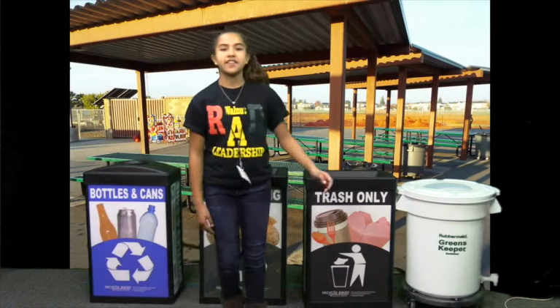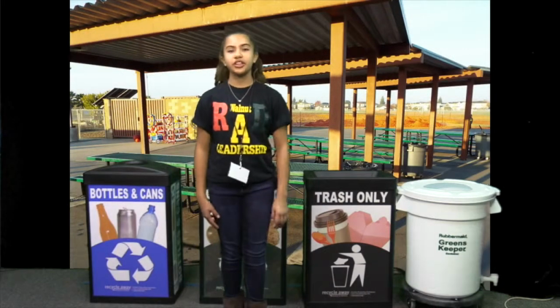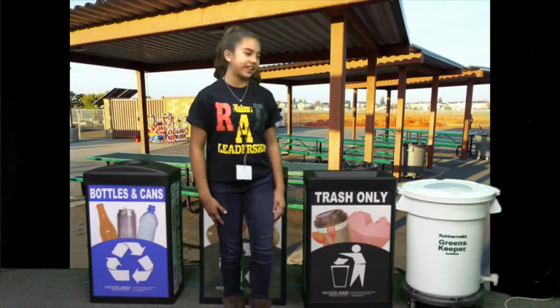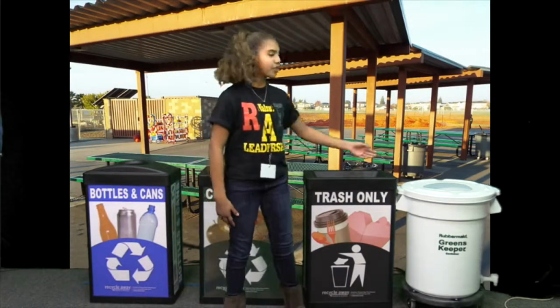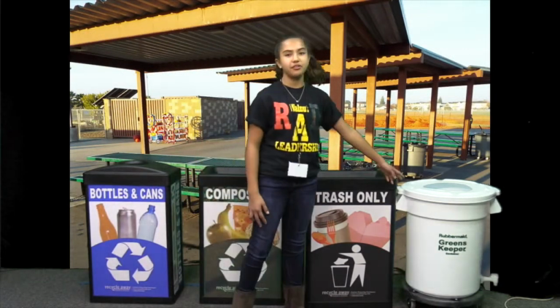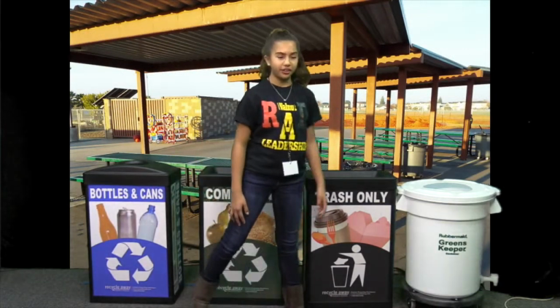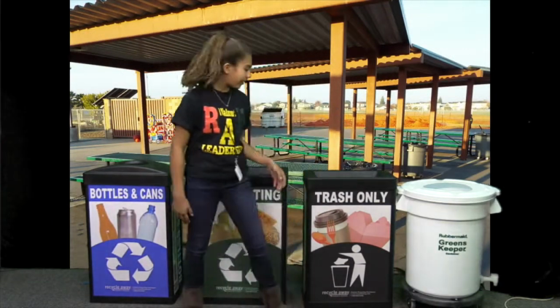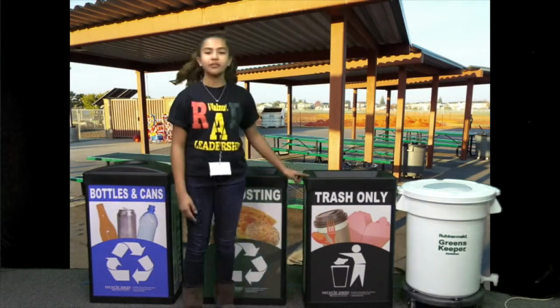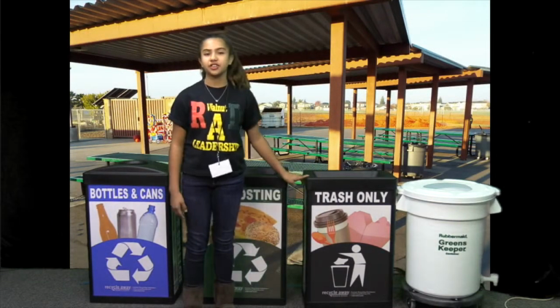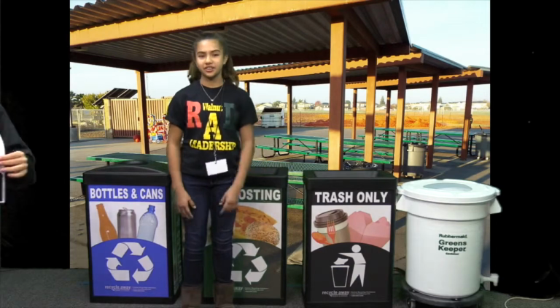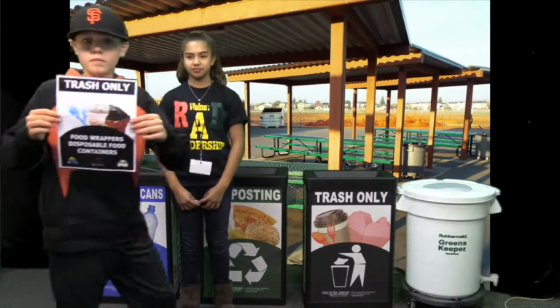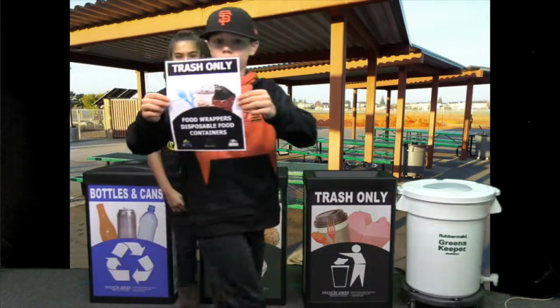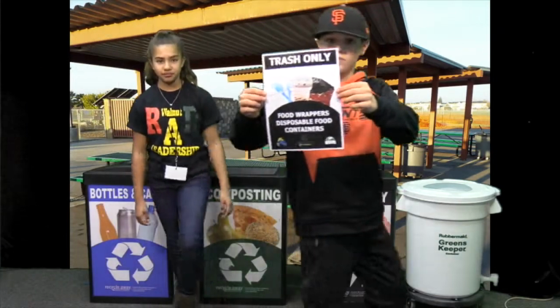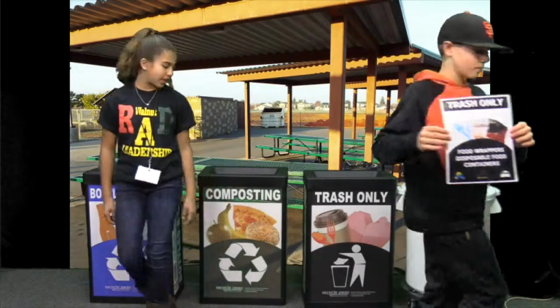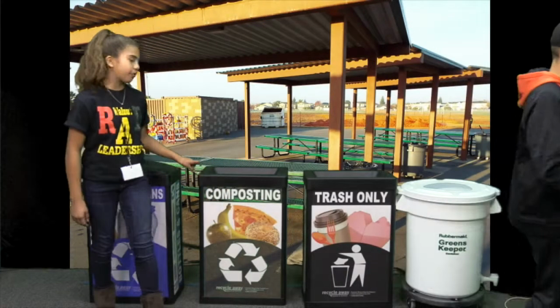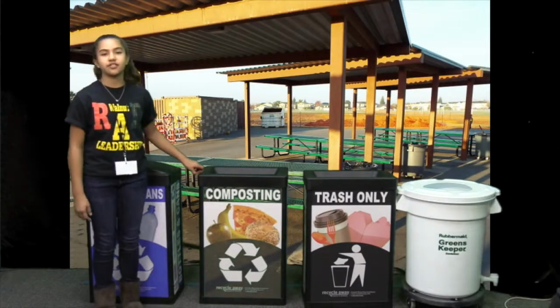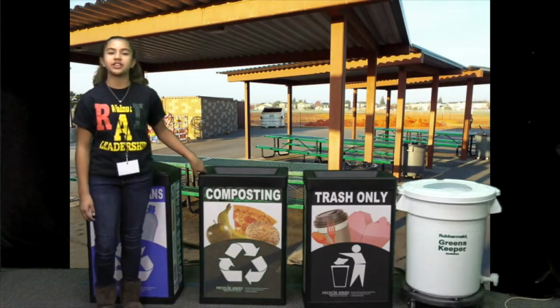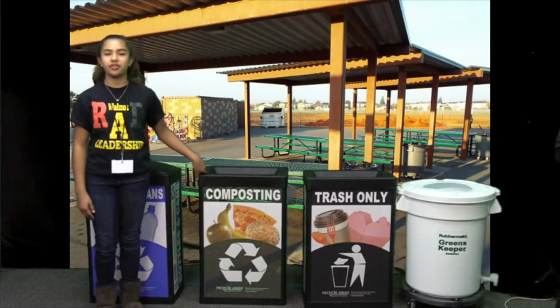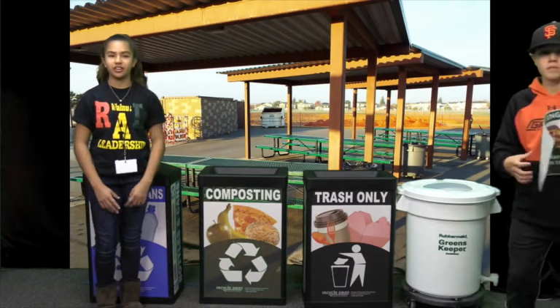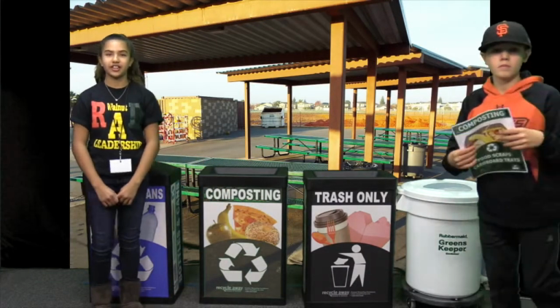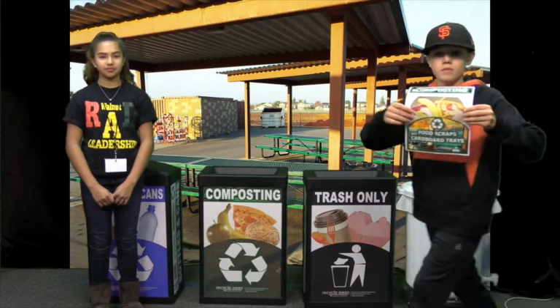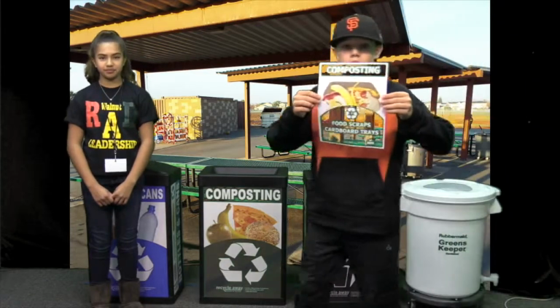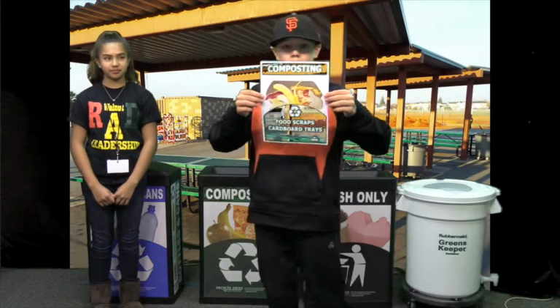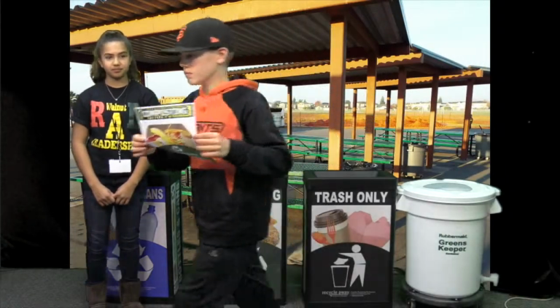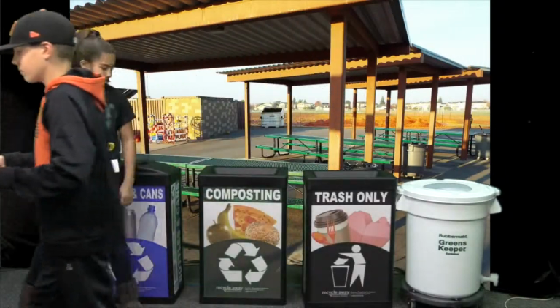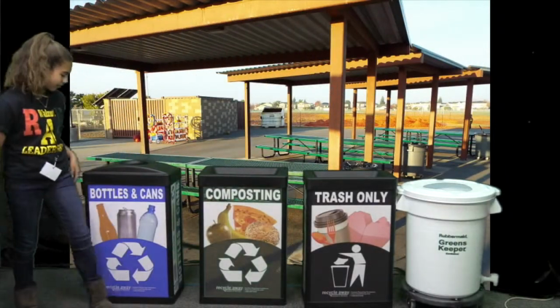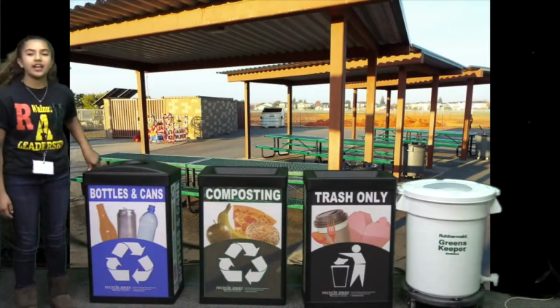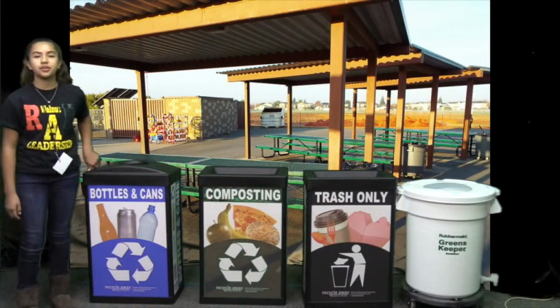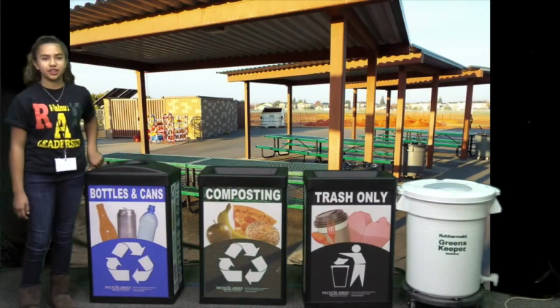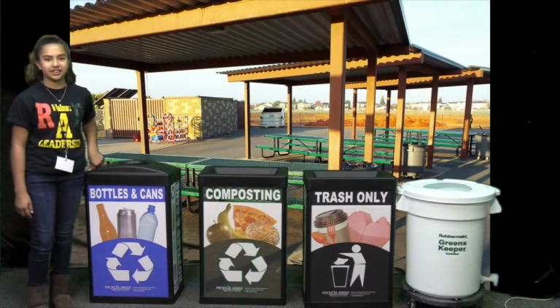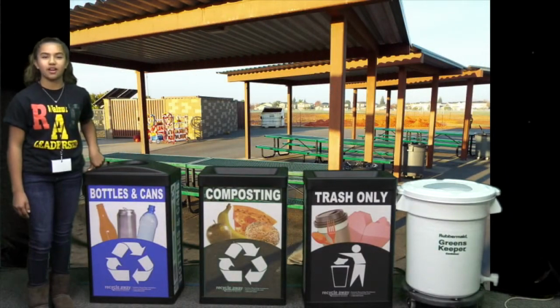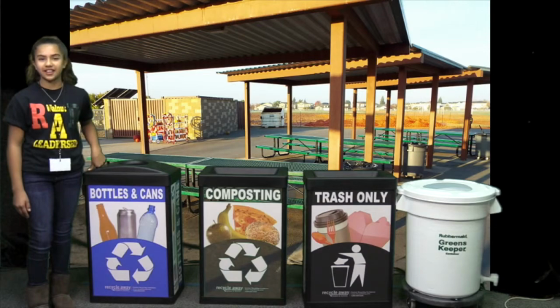There are four different bins: the white one for milk, the black one is for trash, the green one is for composting food and hot lunch trays, and the blue one is for recycling bottles and cans.